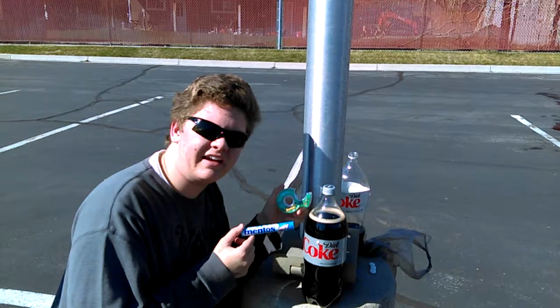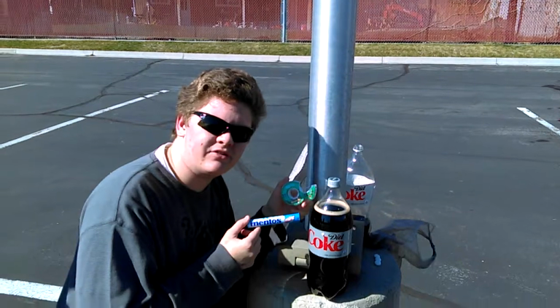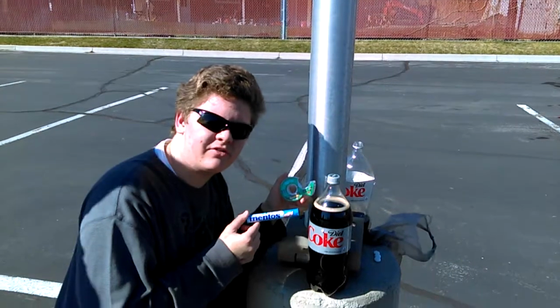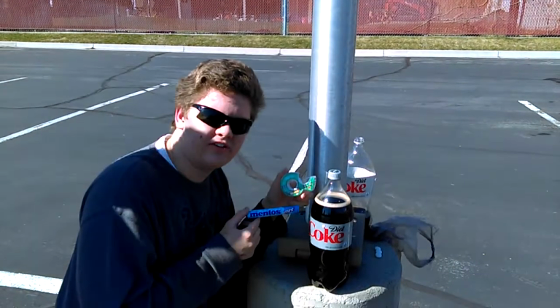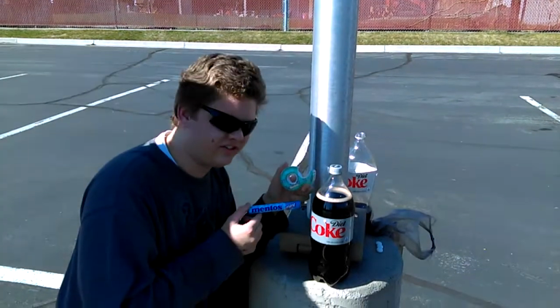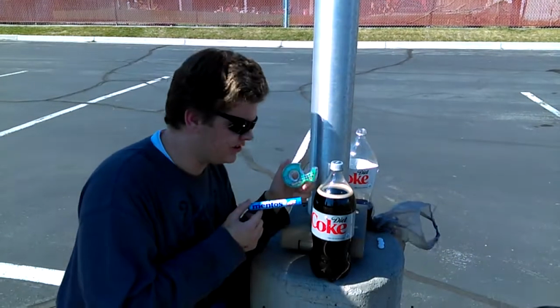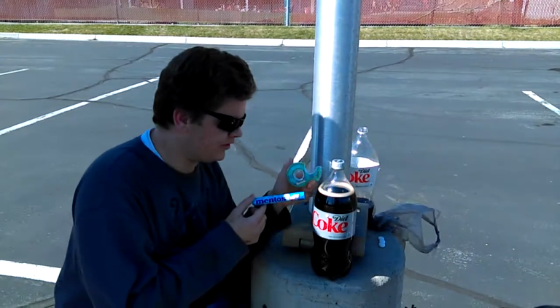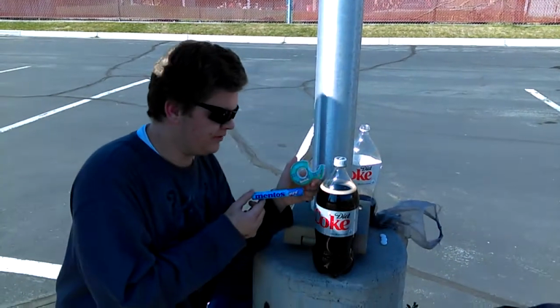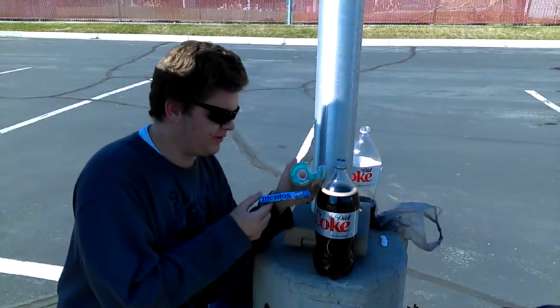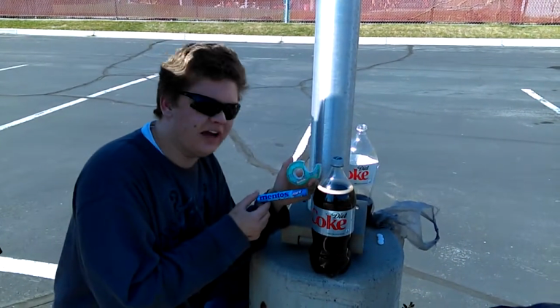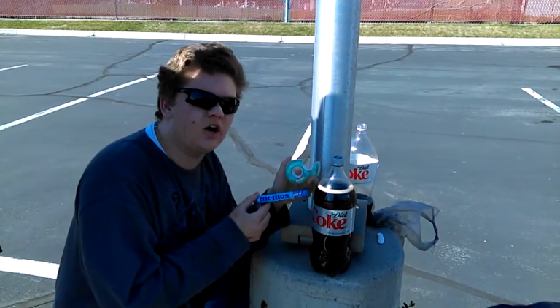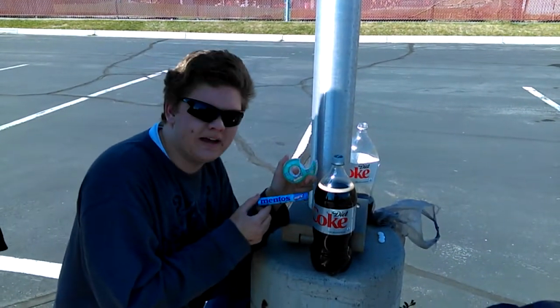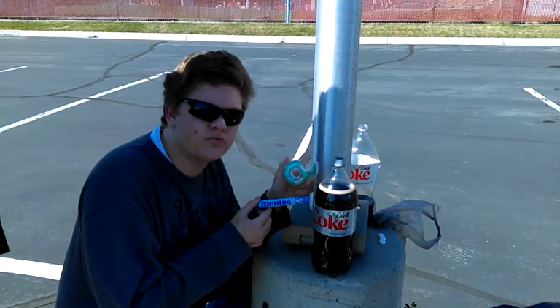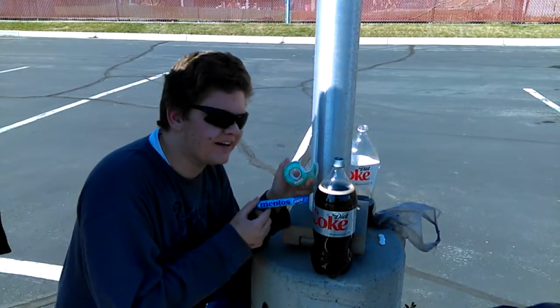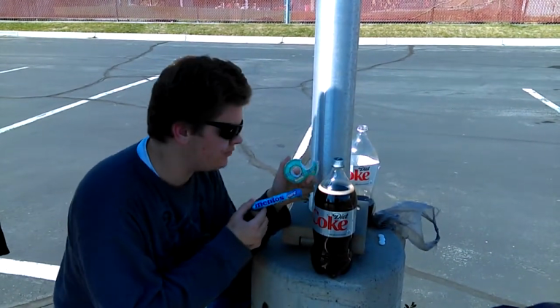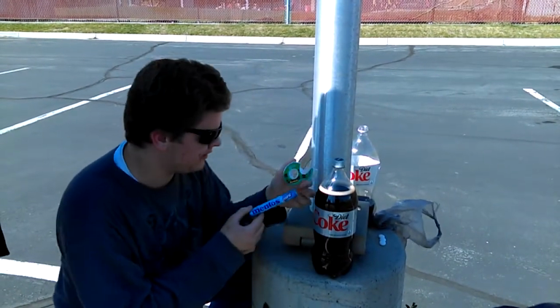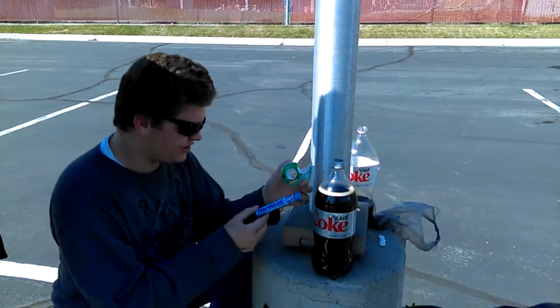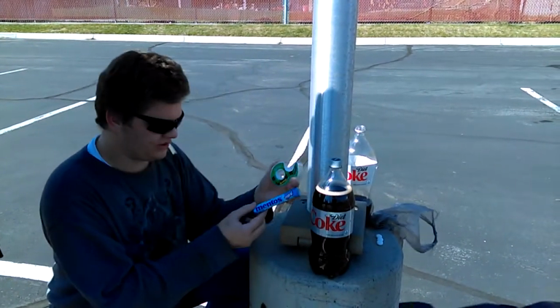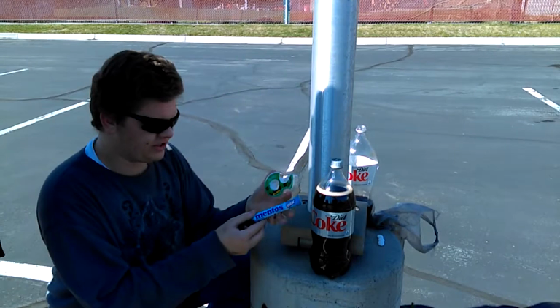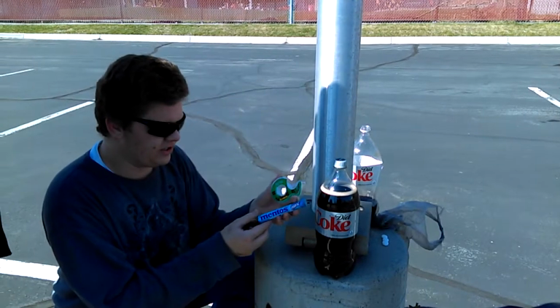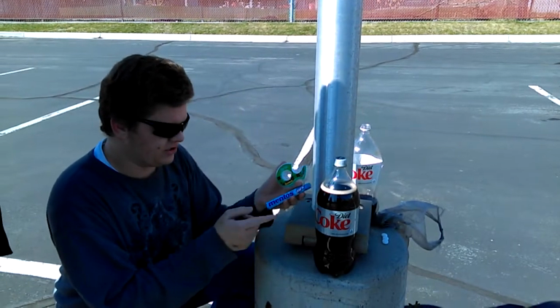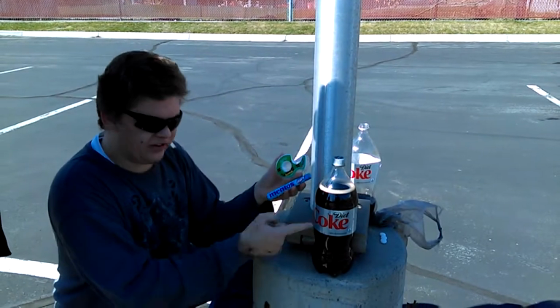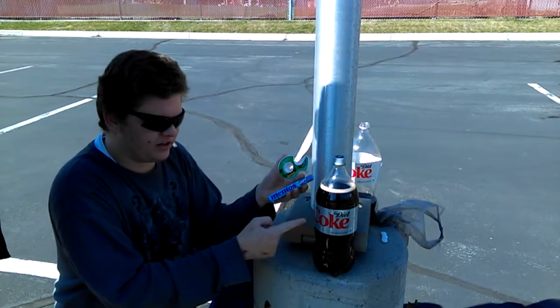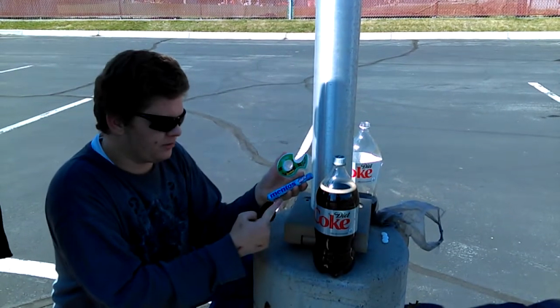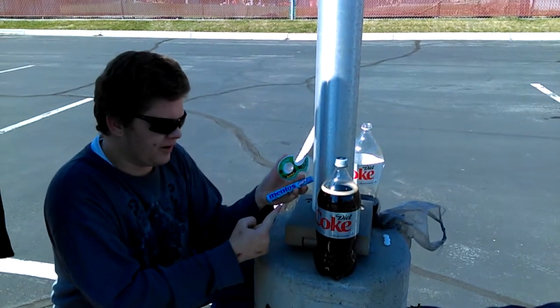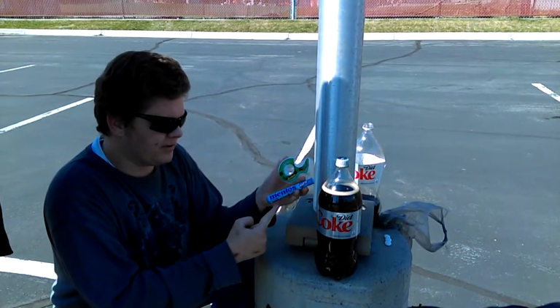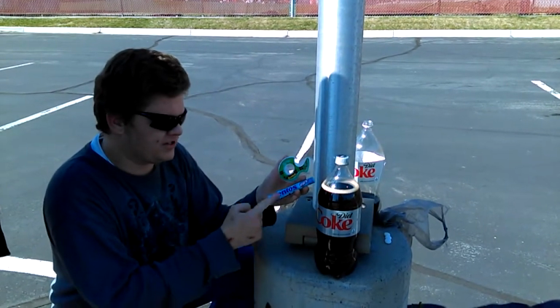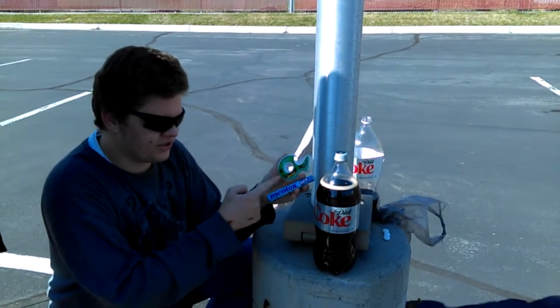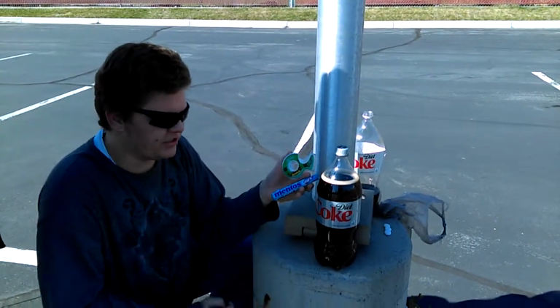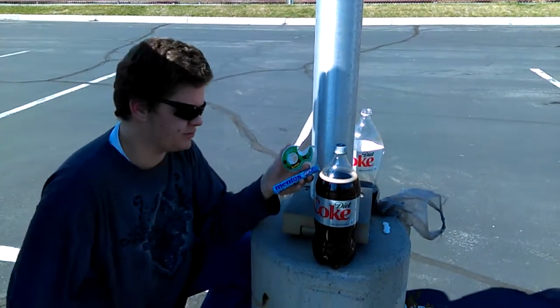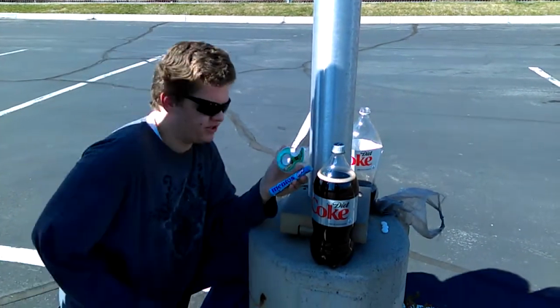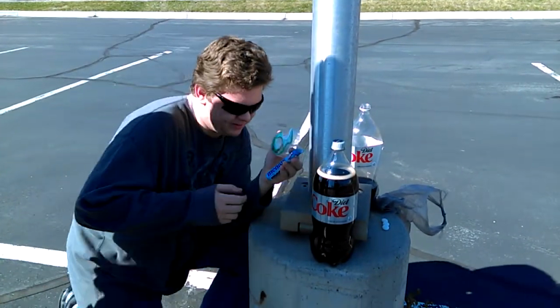Hey guys, what's up? This is Rigel Destiny here and we're going to be filming the Diet Coke and Mentos rocket experiment. So this is all you need: you need Diet Coke, Peppermint Mentos, and some scotch tape.